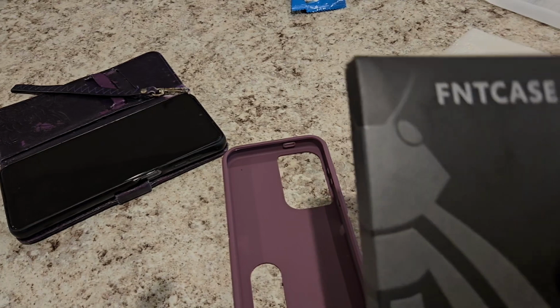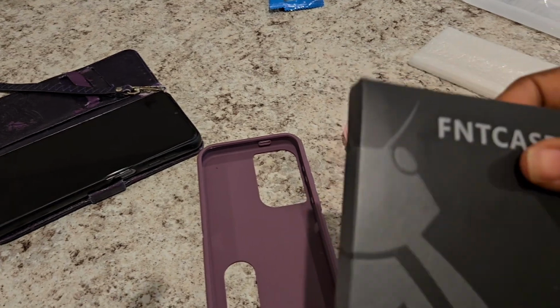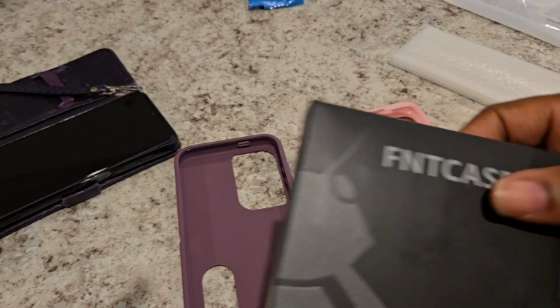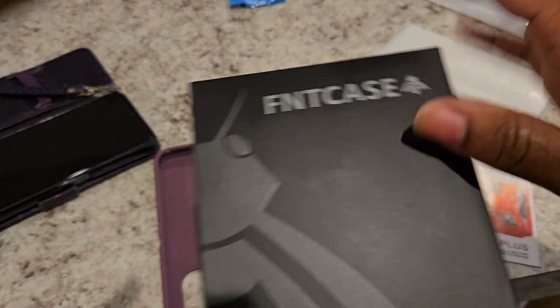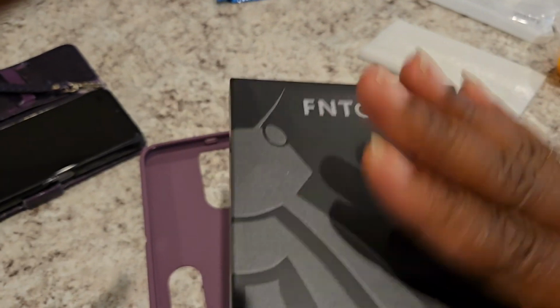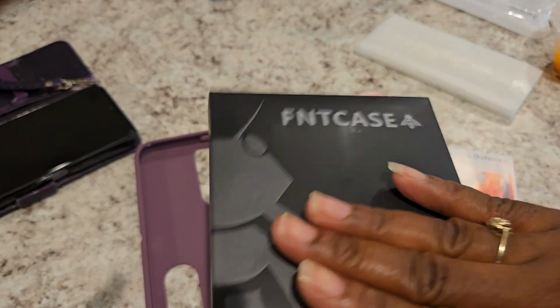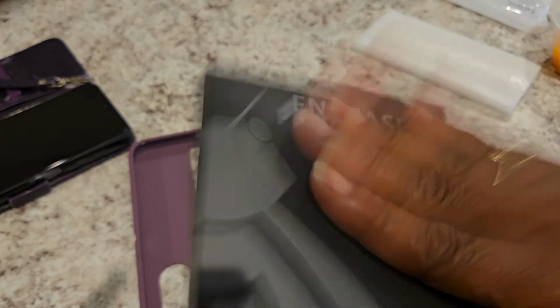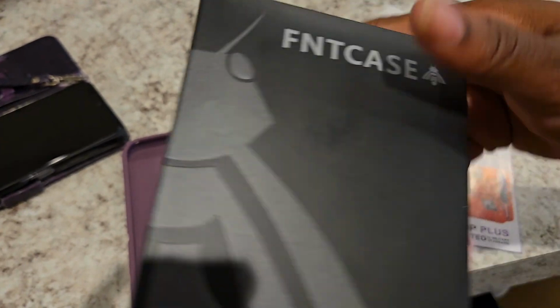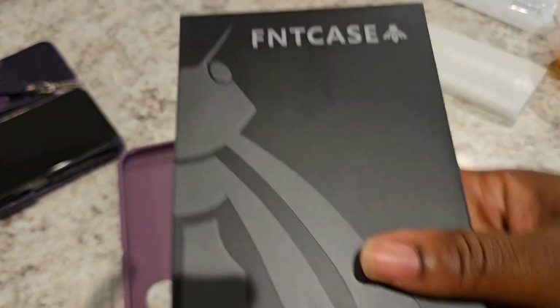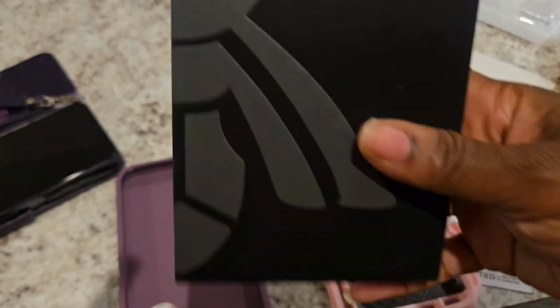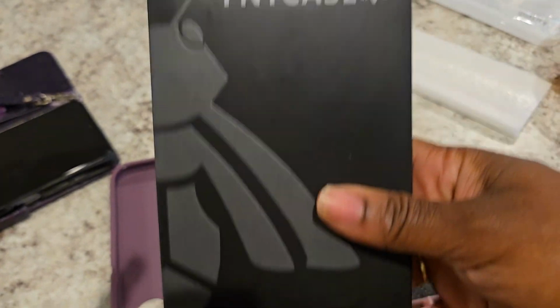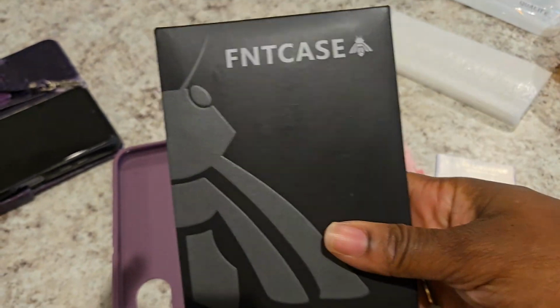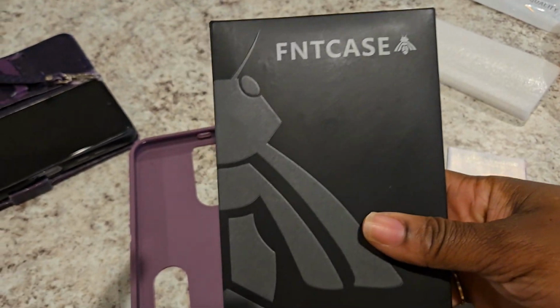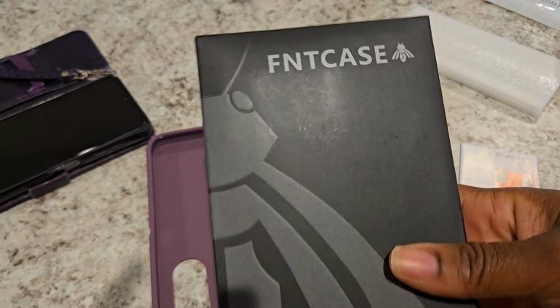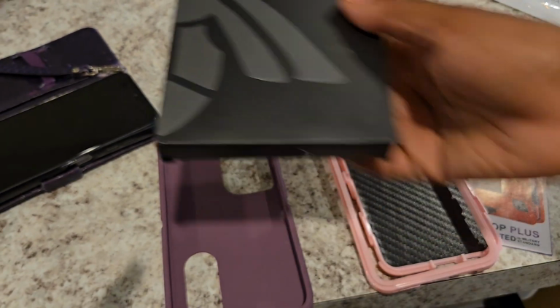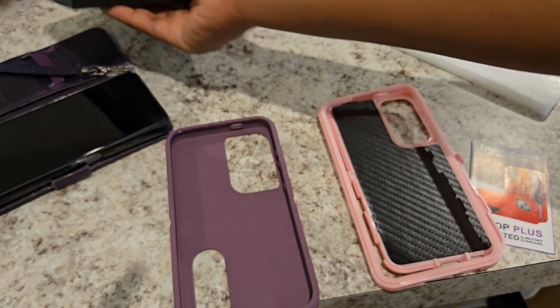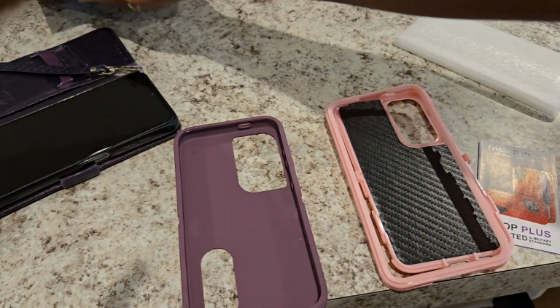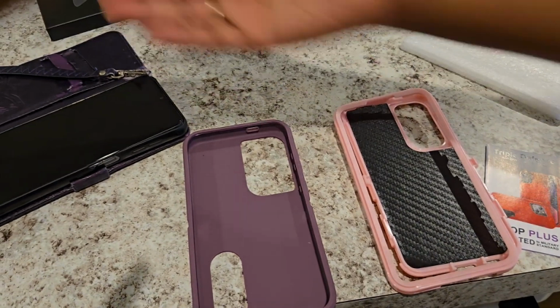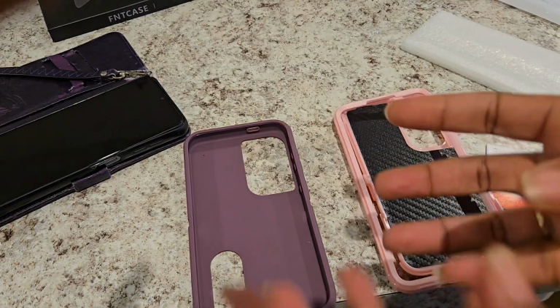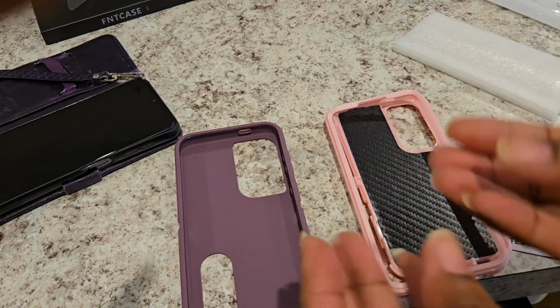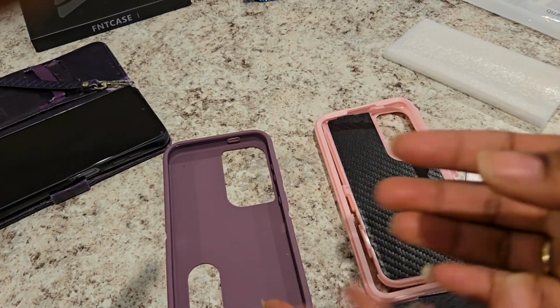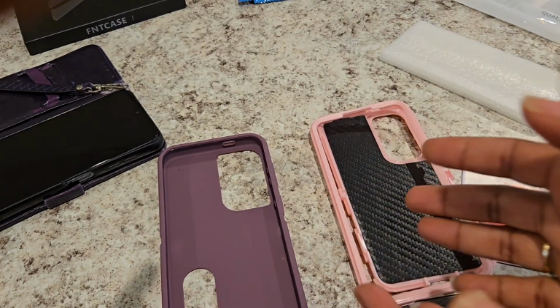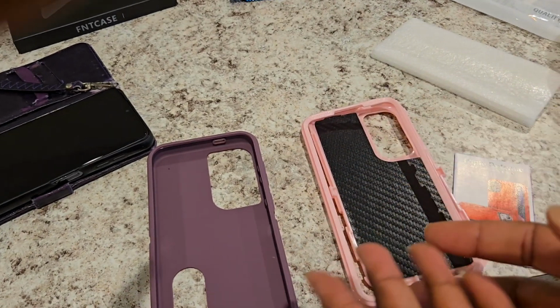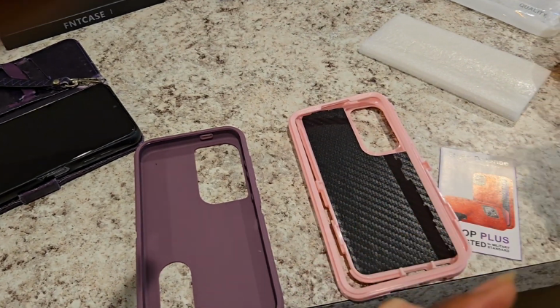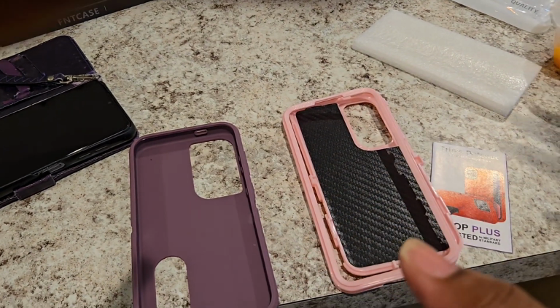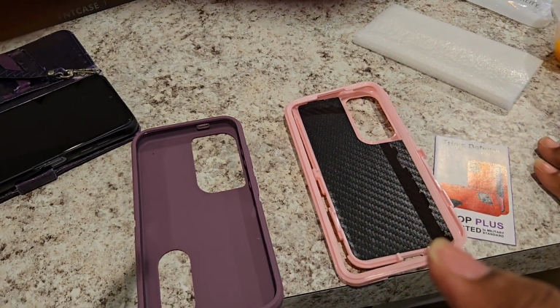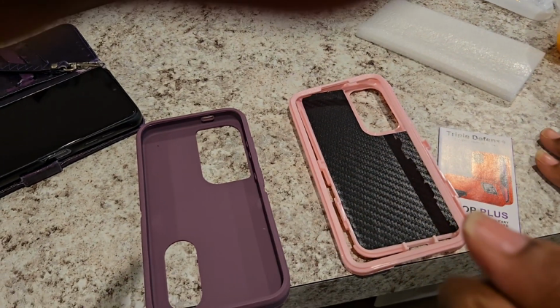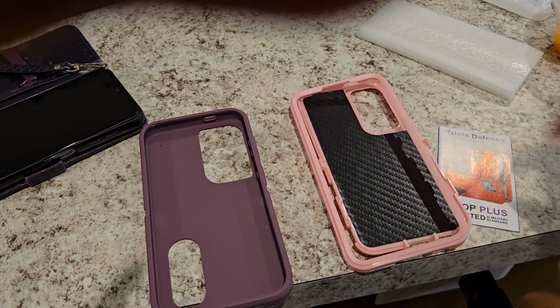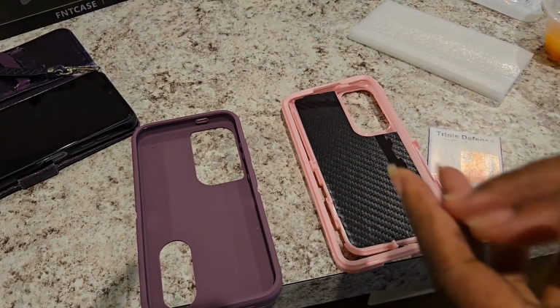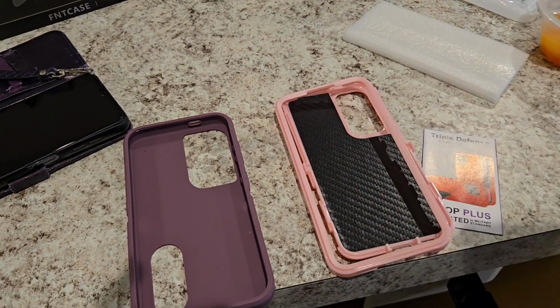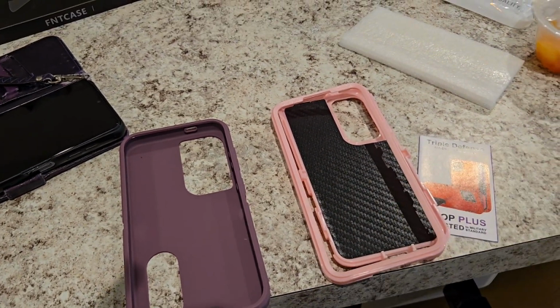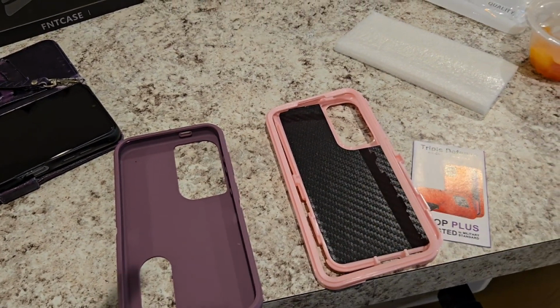Hubby also got a case. I'm not going to open it because I don't want to be shady and open up his stuff on him, but his case was bulky, and that's not what I wanted.